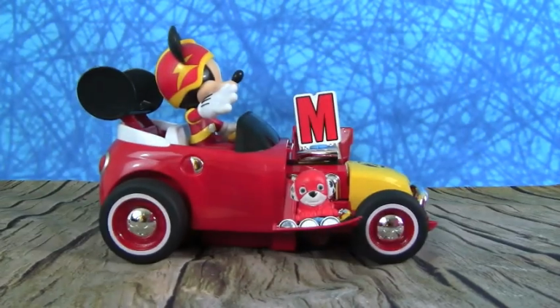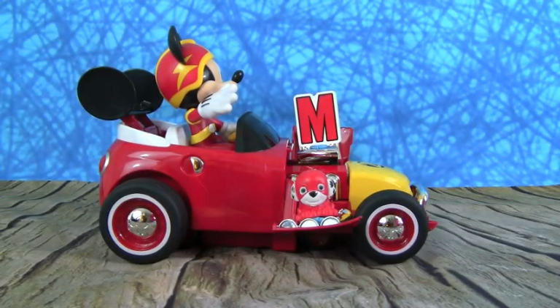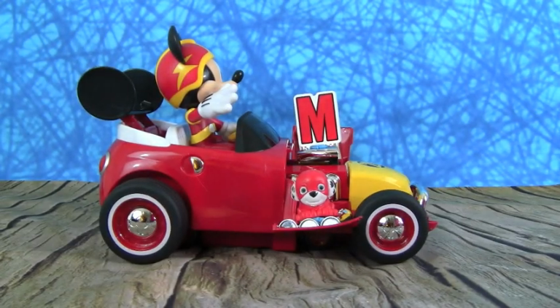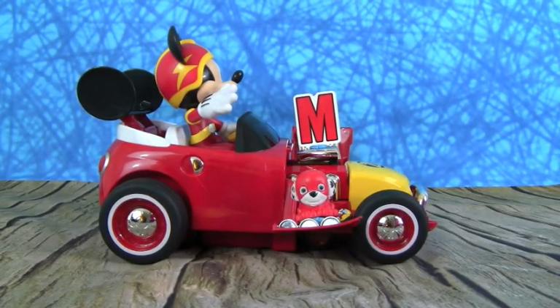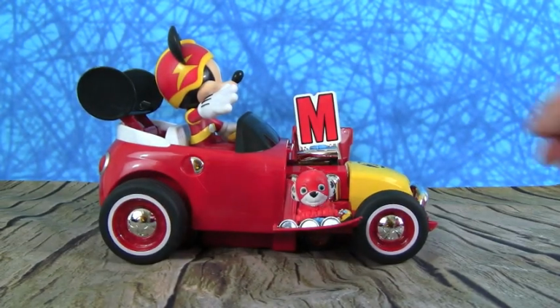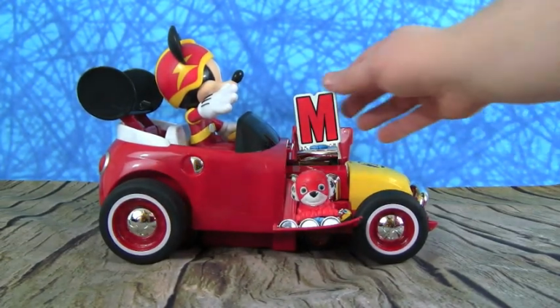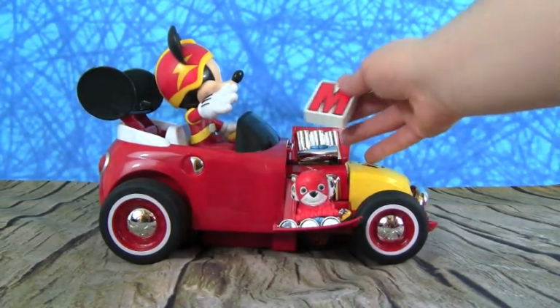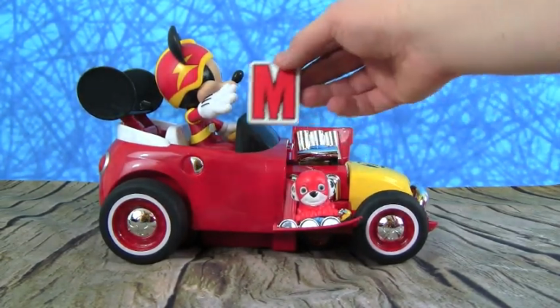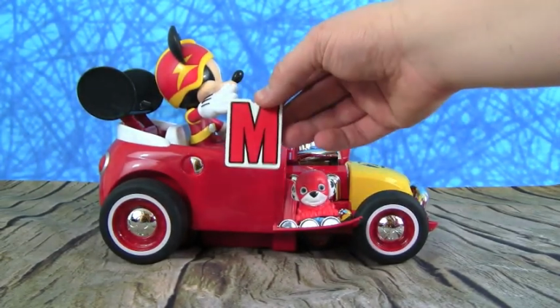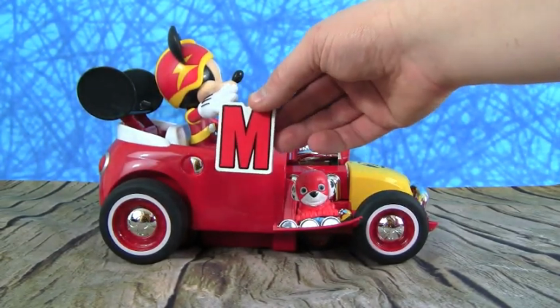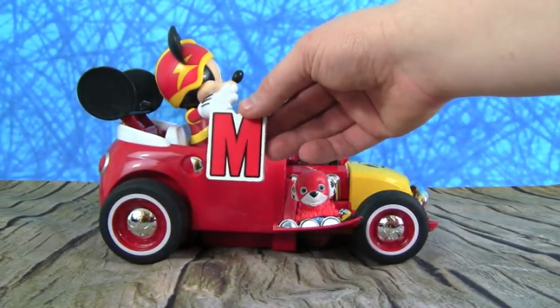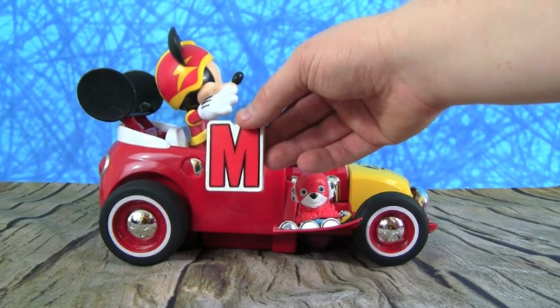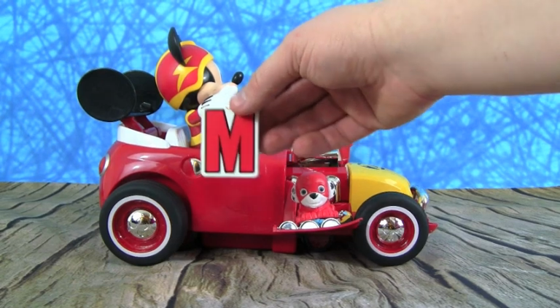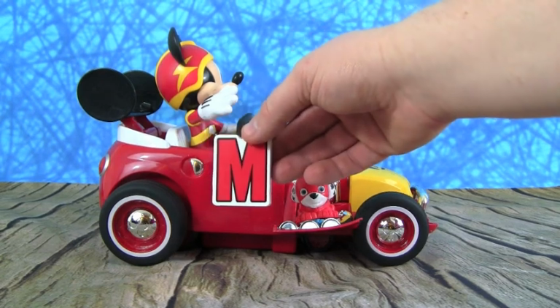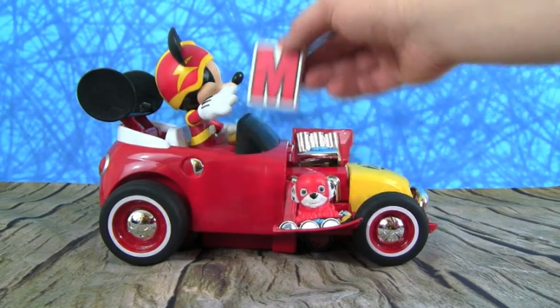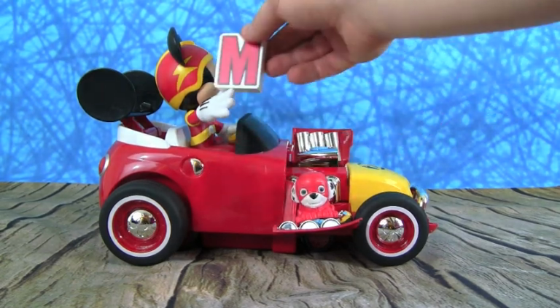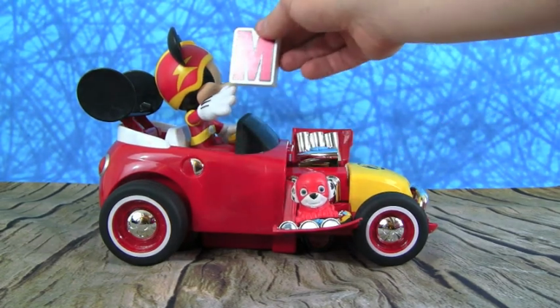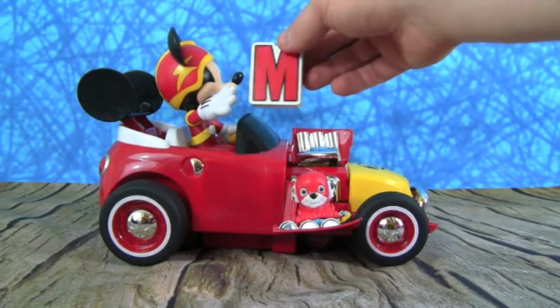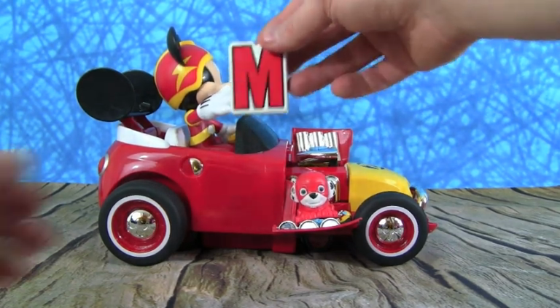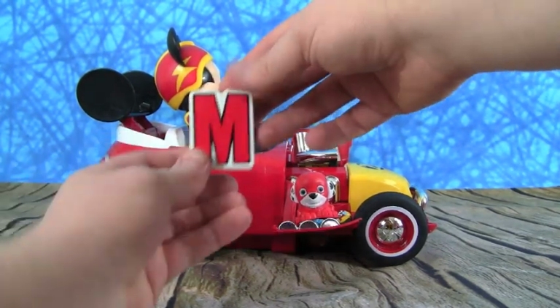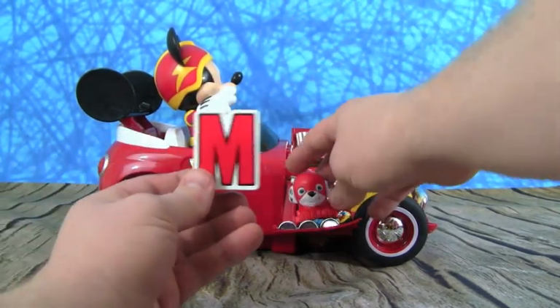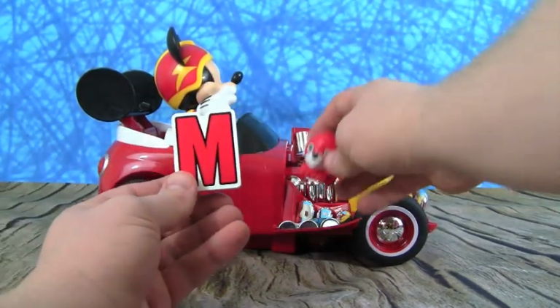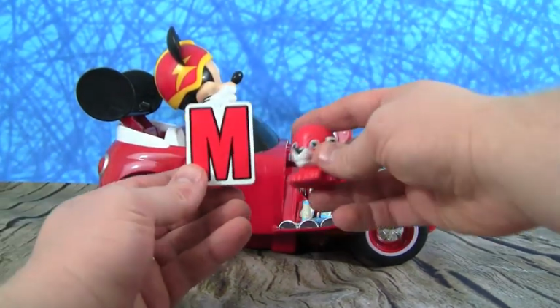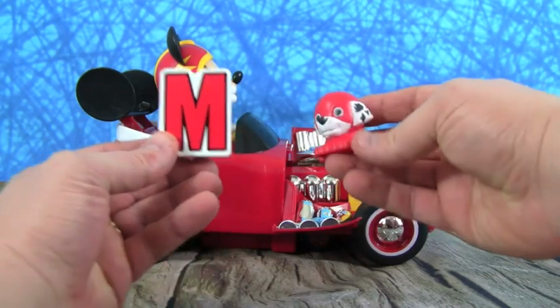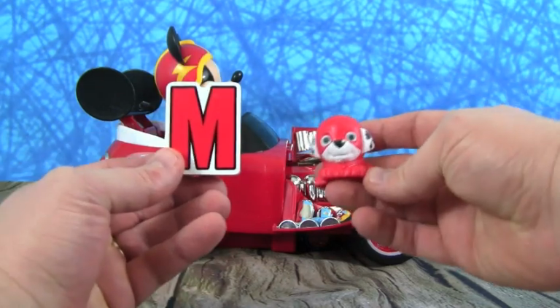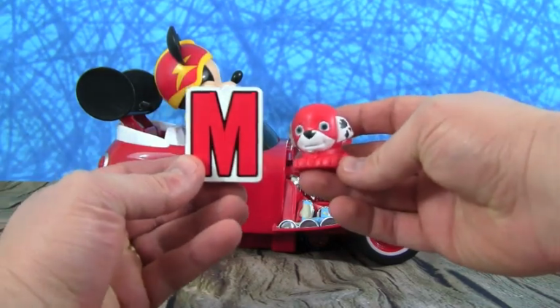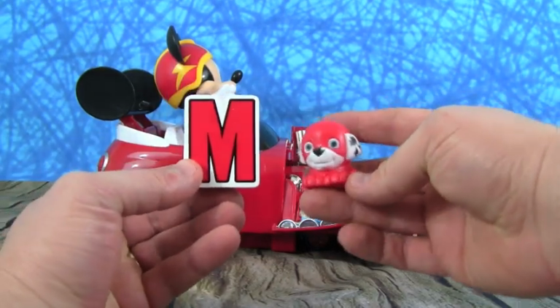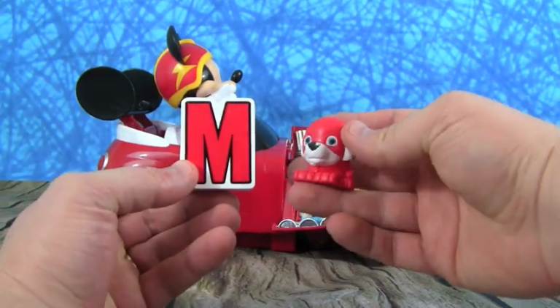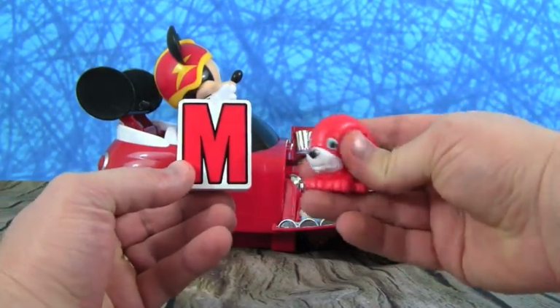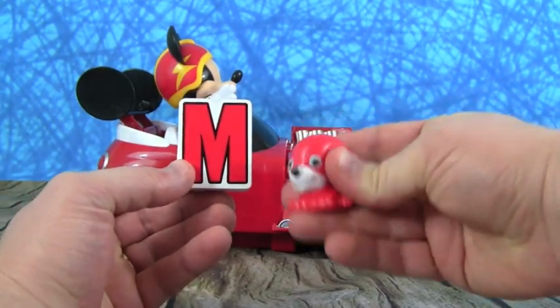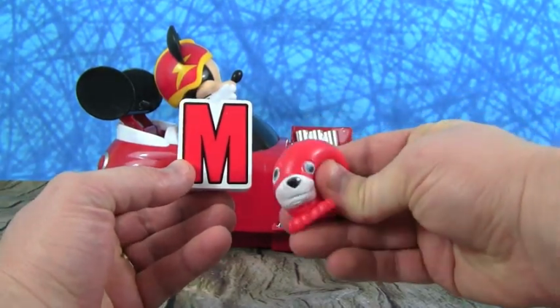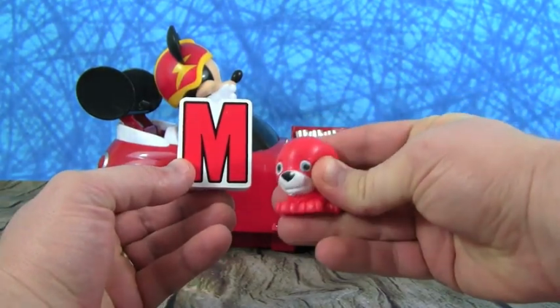Whoa, so fast Mickey! M is our next letter. And one thing M is for is Mickey Mouse, and another is Marshall from Paw Patrol — this is a squishy Marshall.